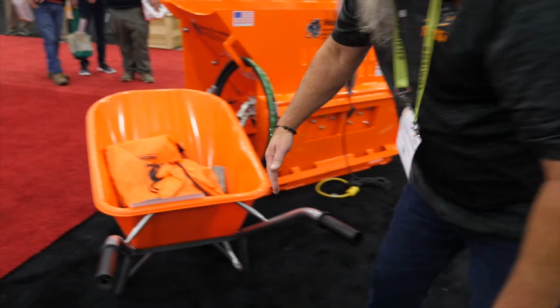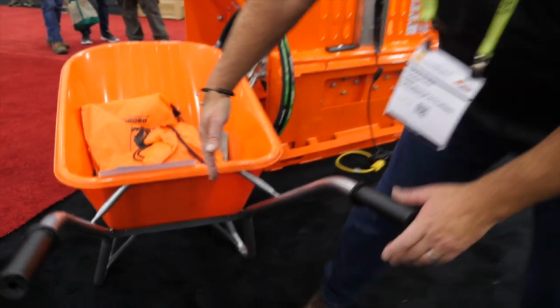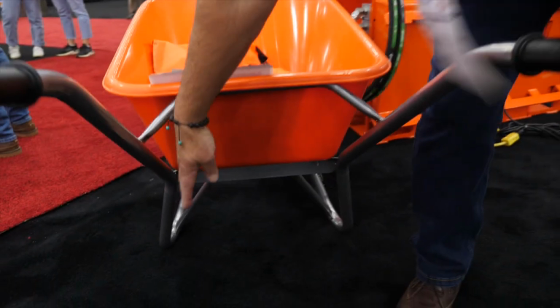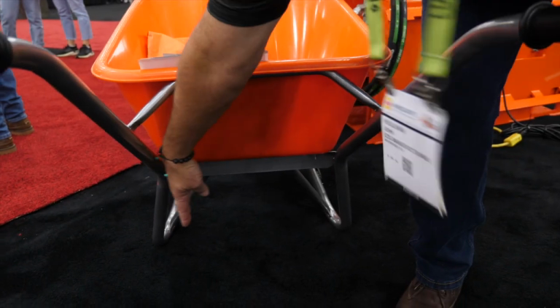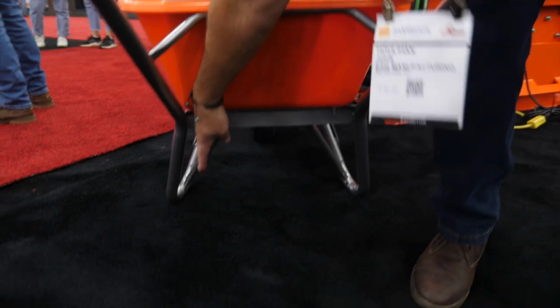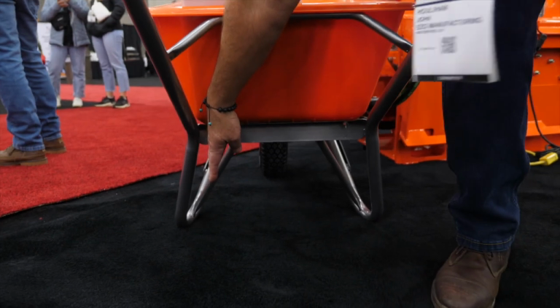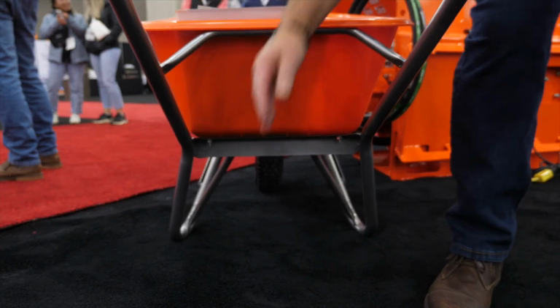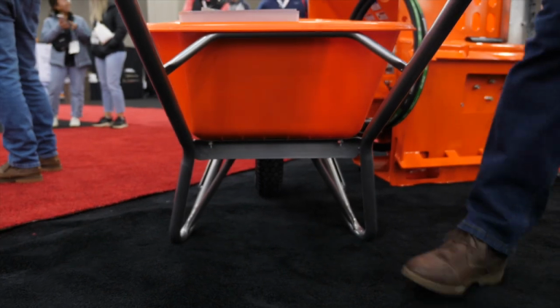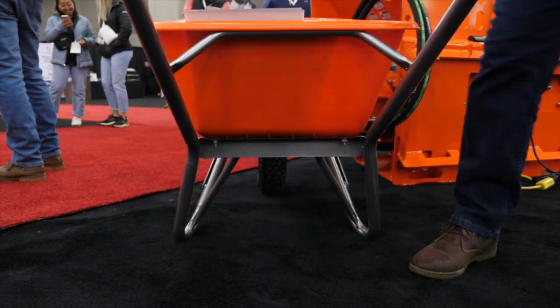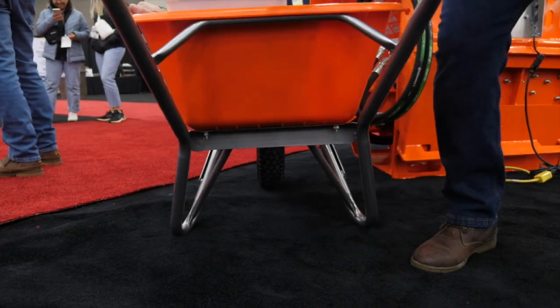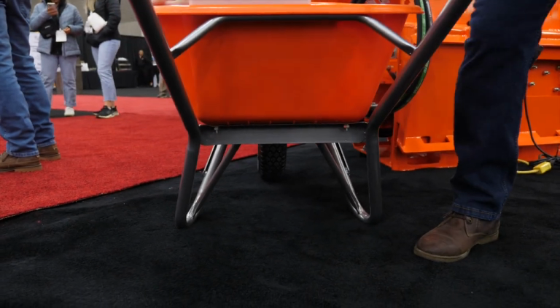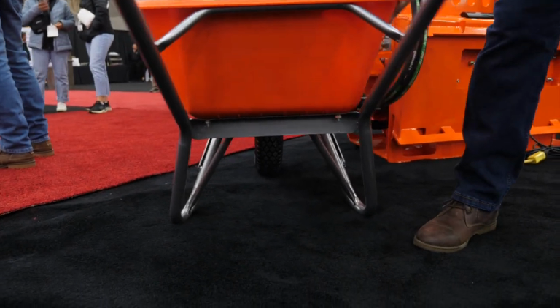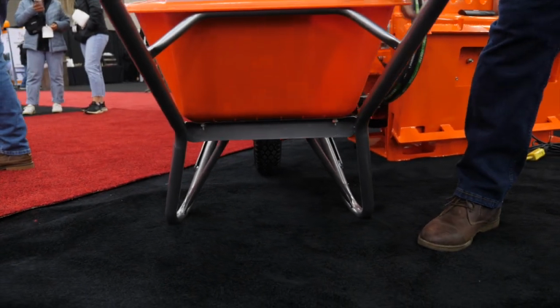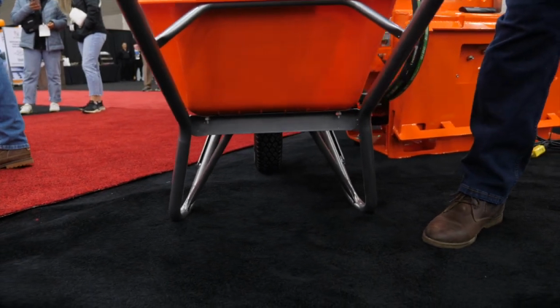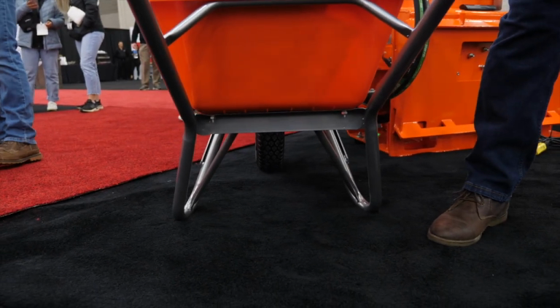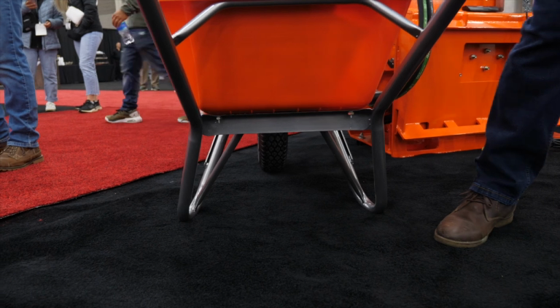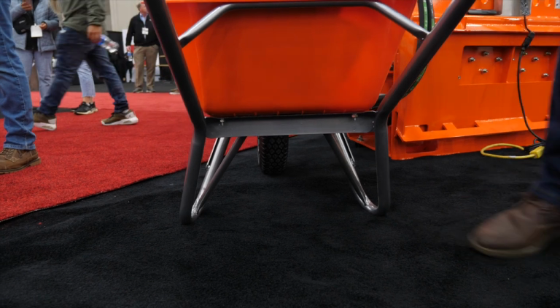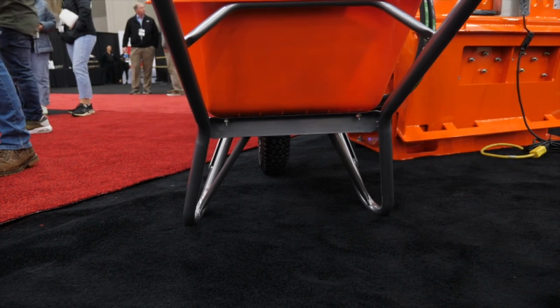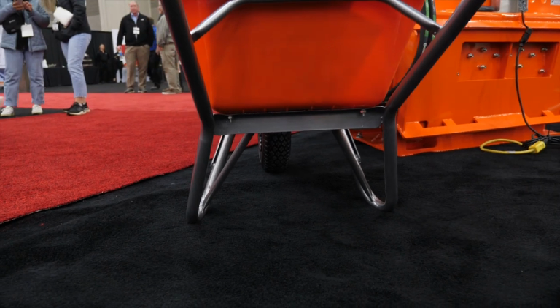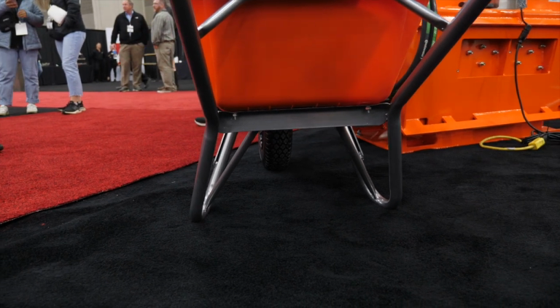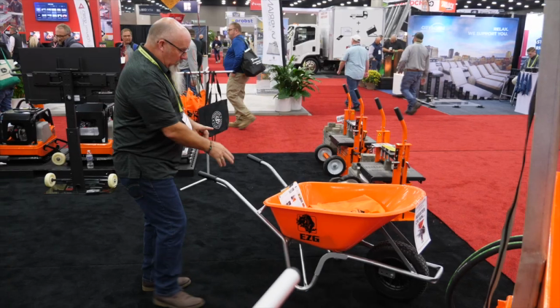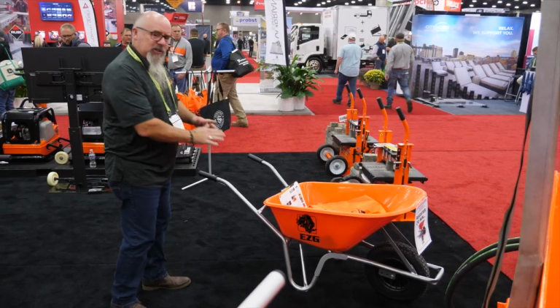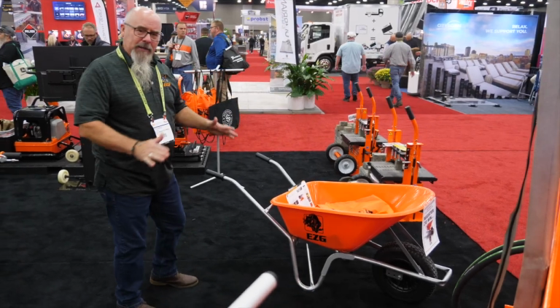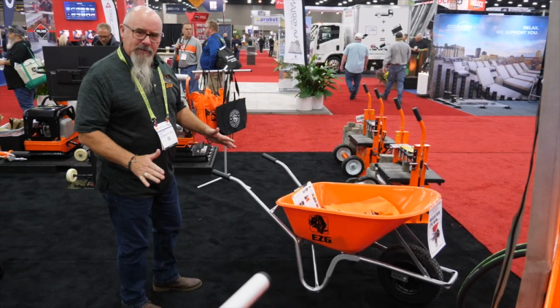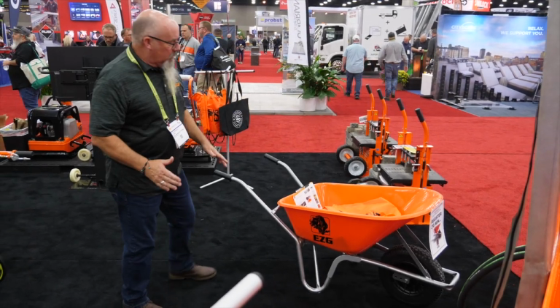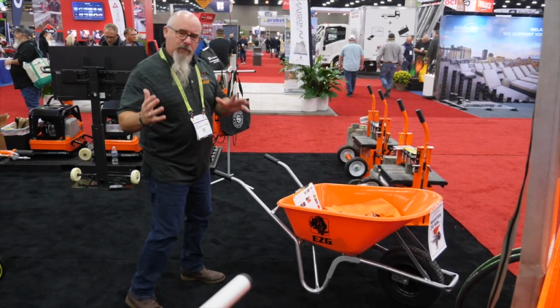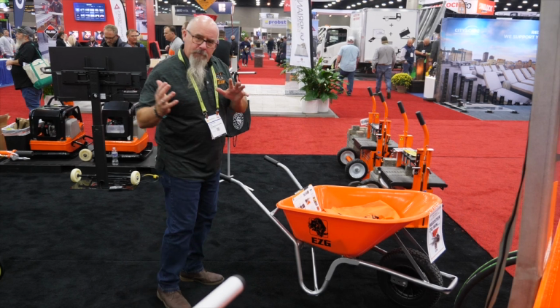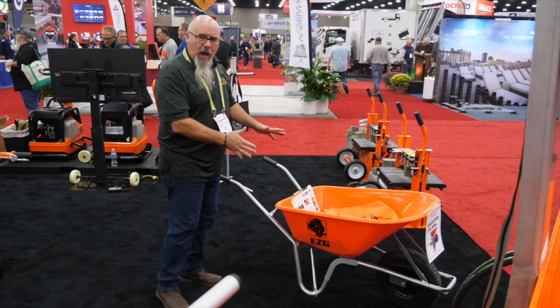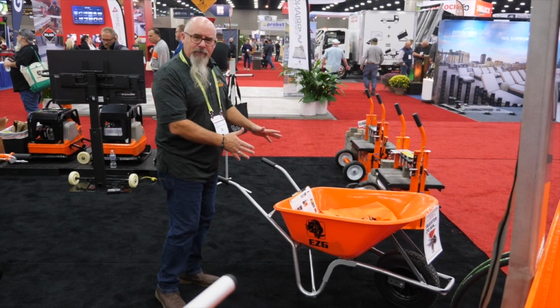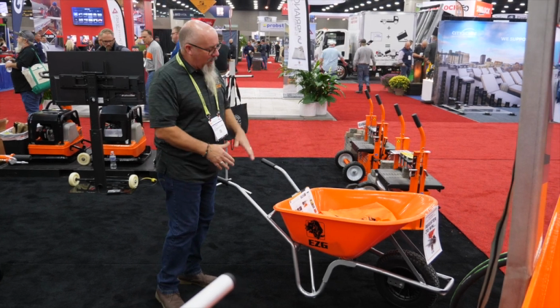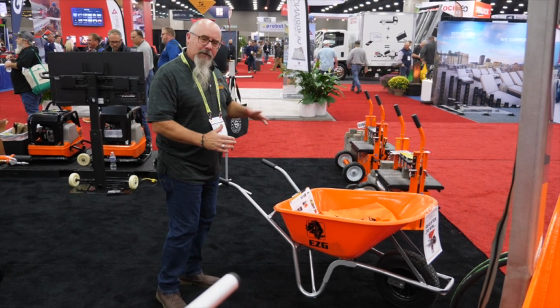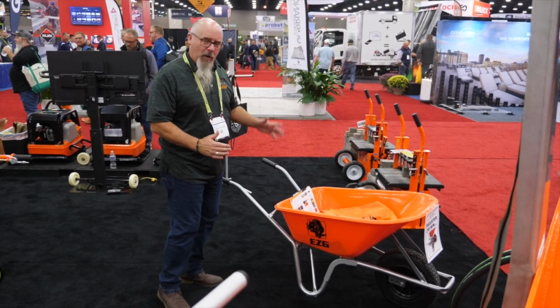A lot of wheelbarrows still have more of a straight up-and-down stance, so when you throw something heavy in them they tip easily. This has a very resilient stance. We've got a splayed leg system so you can throw big blocks into it from the side and it doesn't tip over.